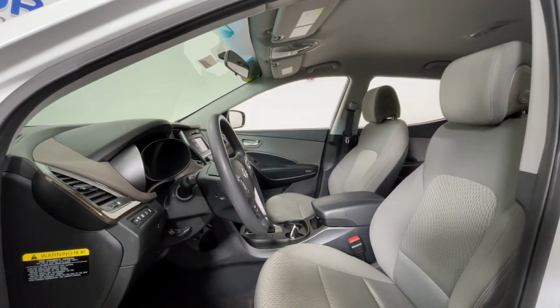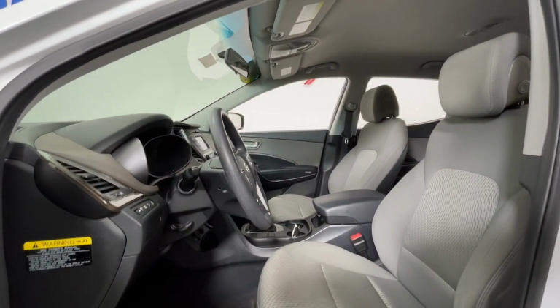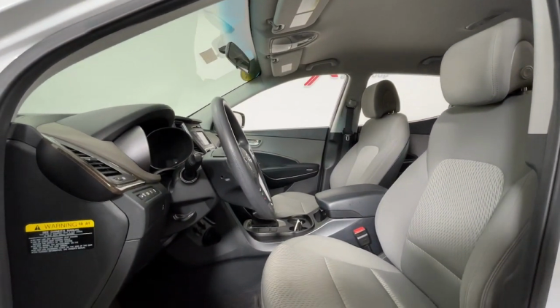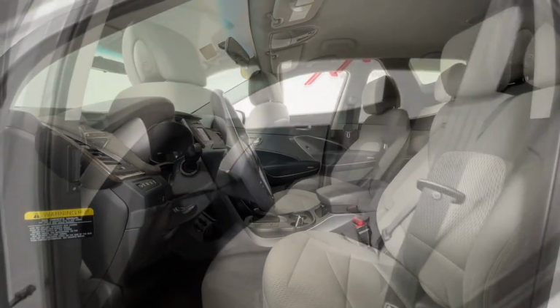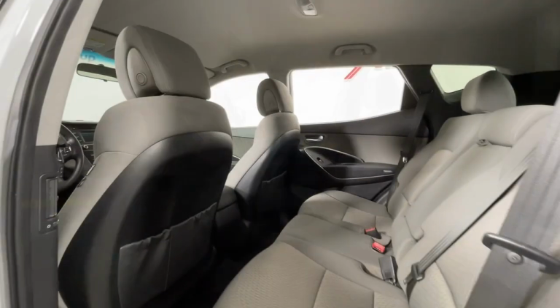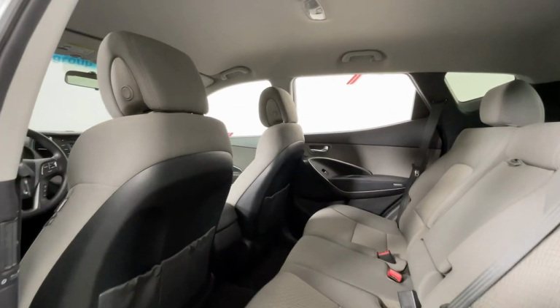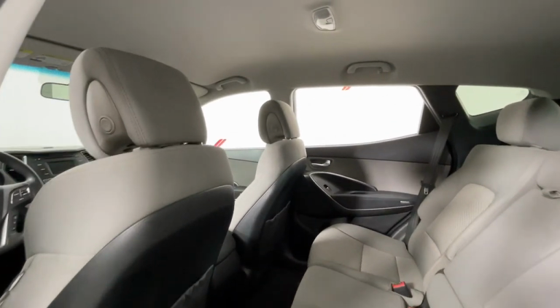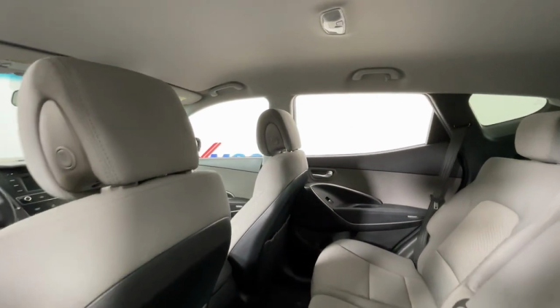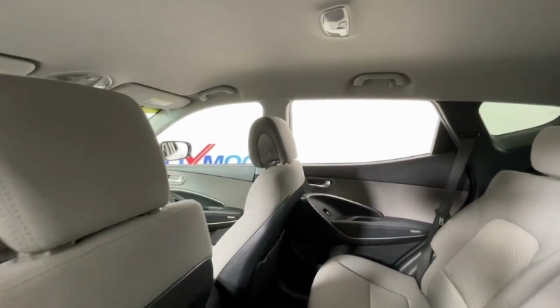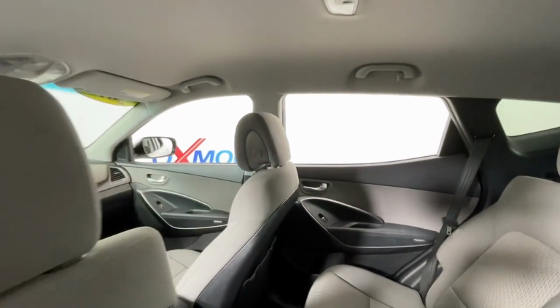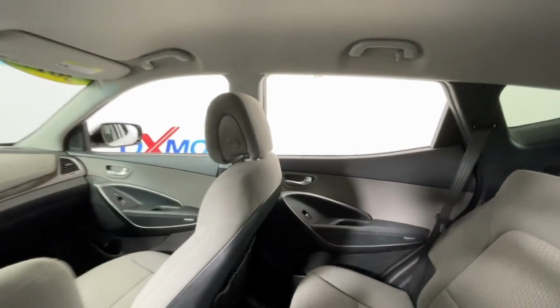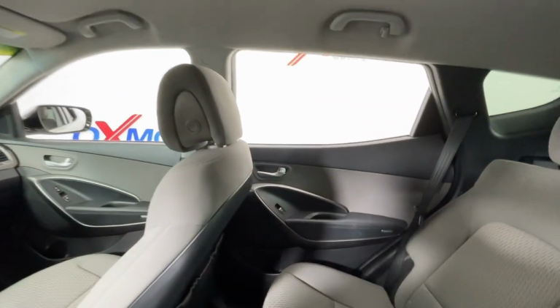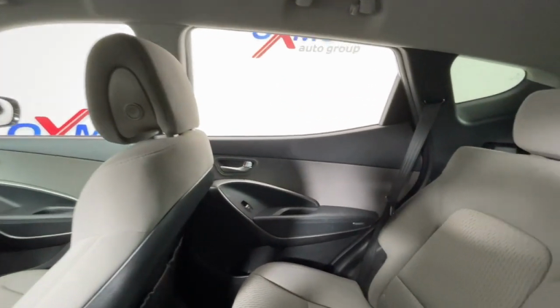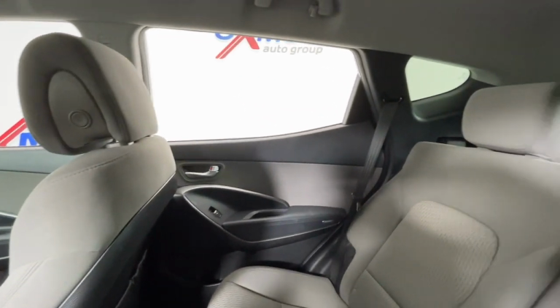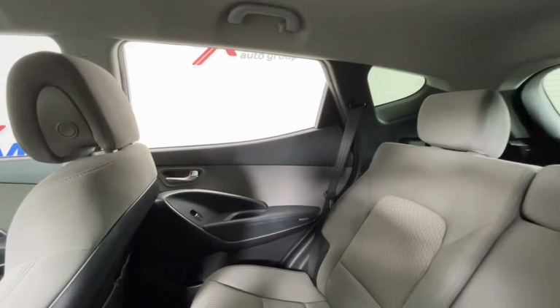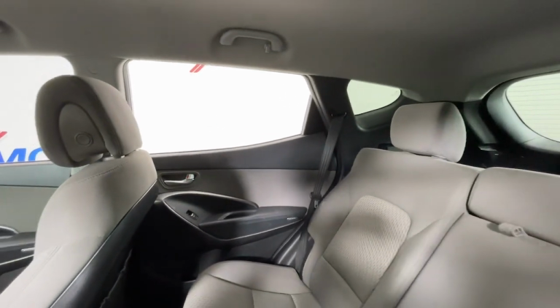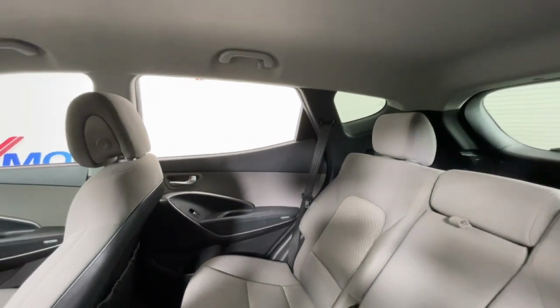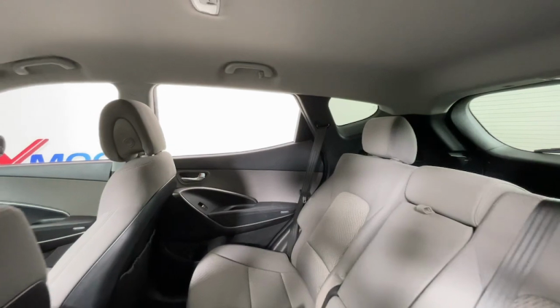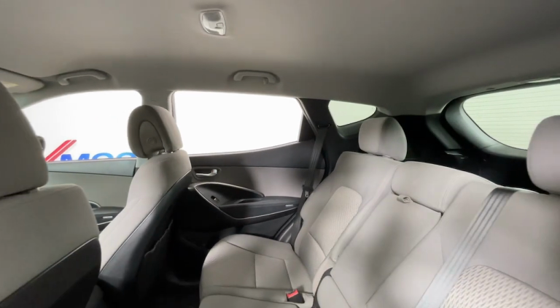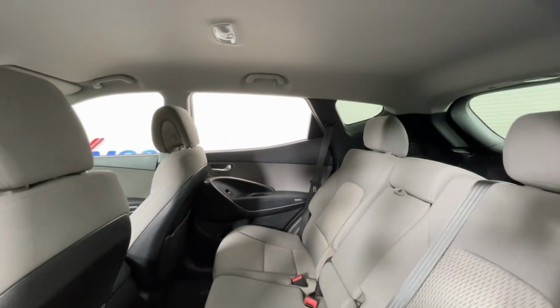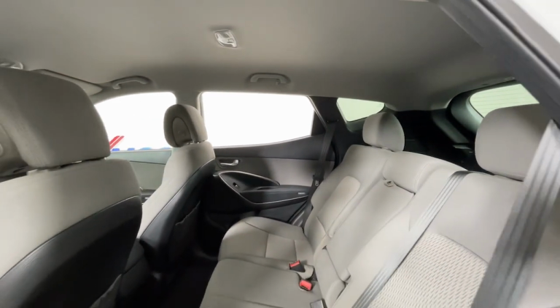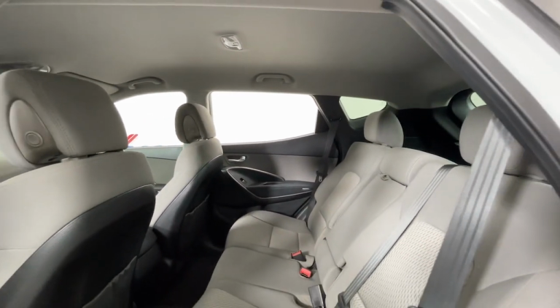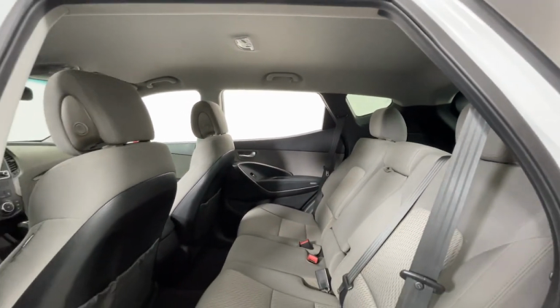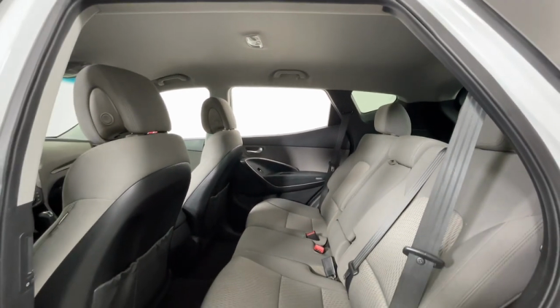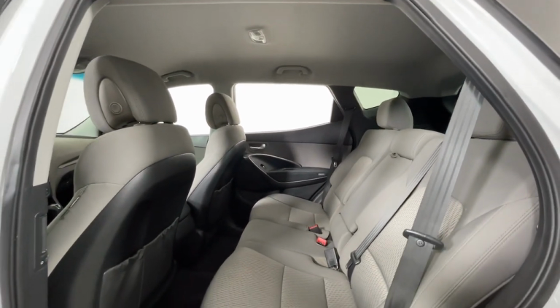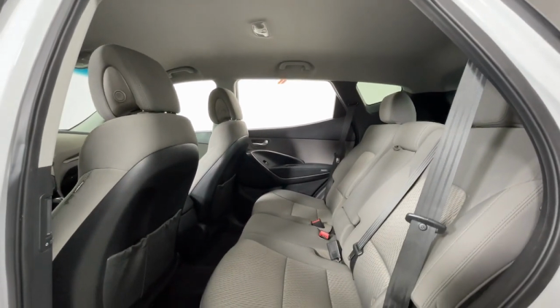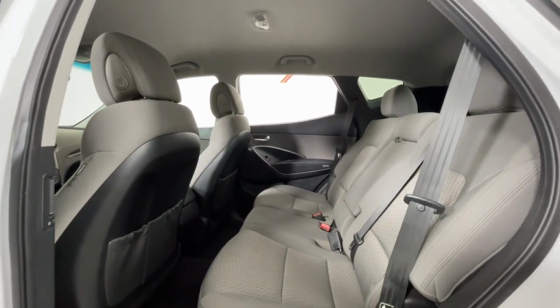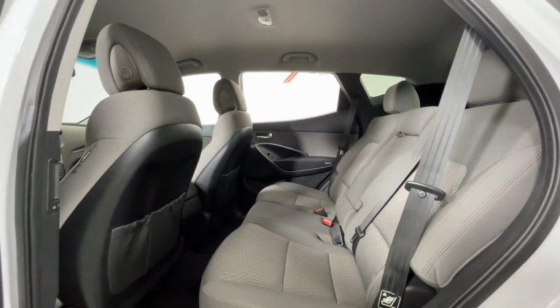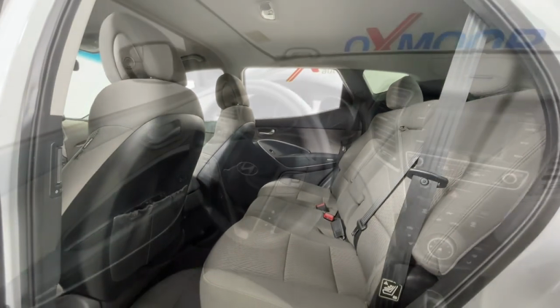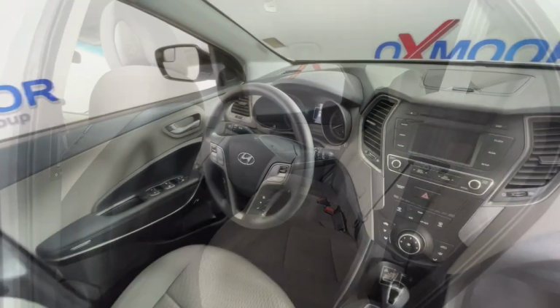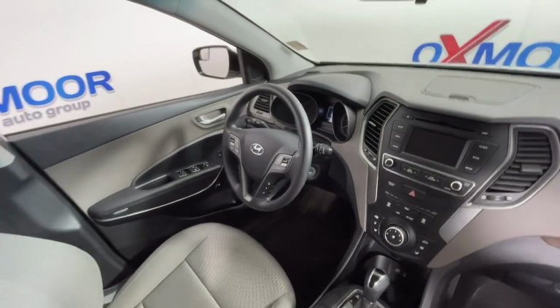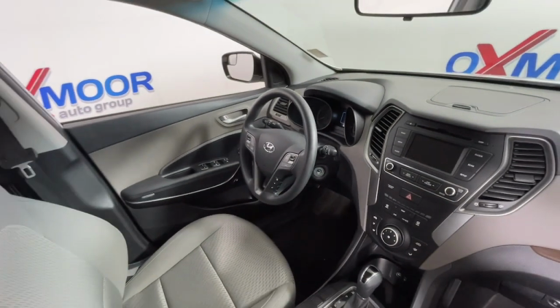All you need to do is relax and enjoy the ride. These are just some of the great options this vehicle comes with: keyless entry, electronic stability control, trip computer, power windows, bucket seats, four-wheel disc brakes, and power steering.